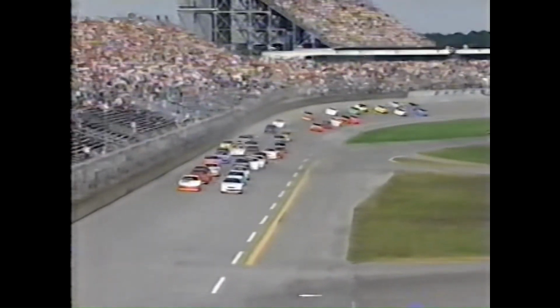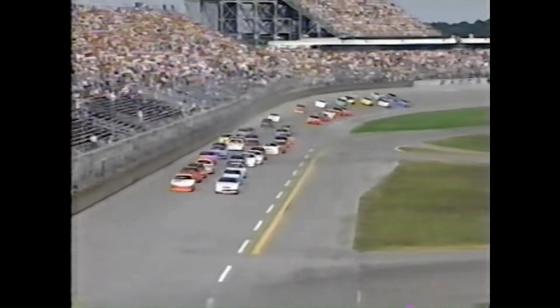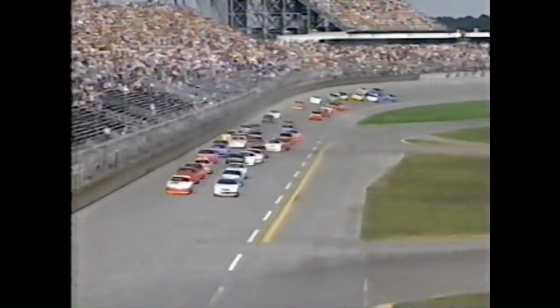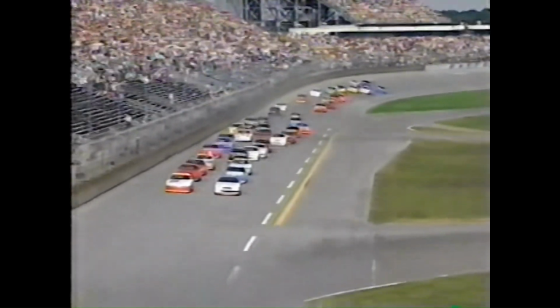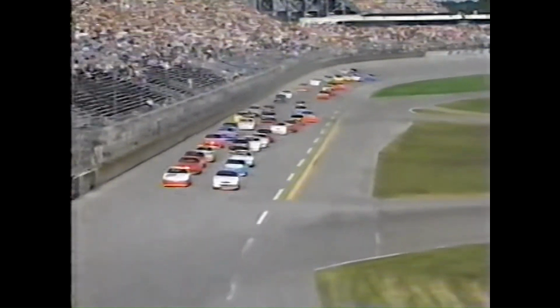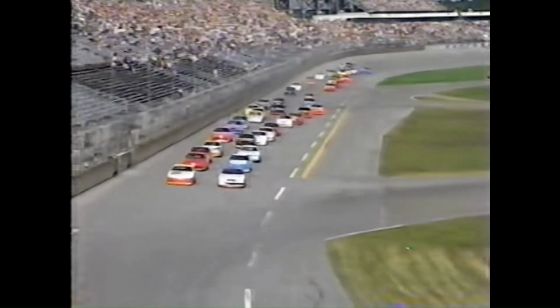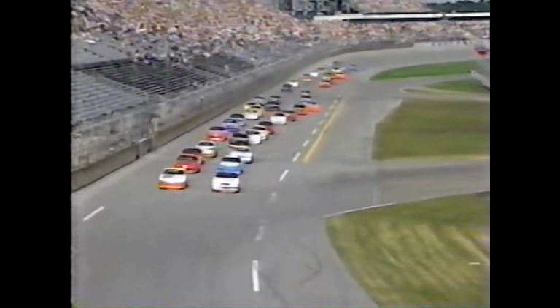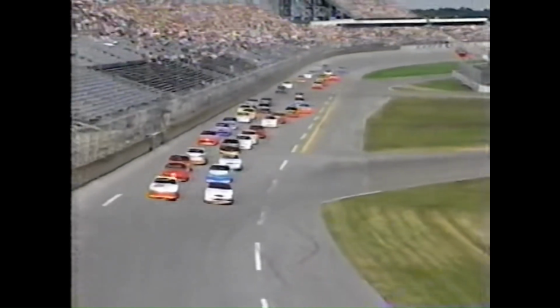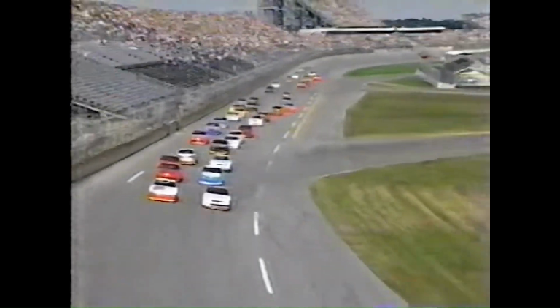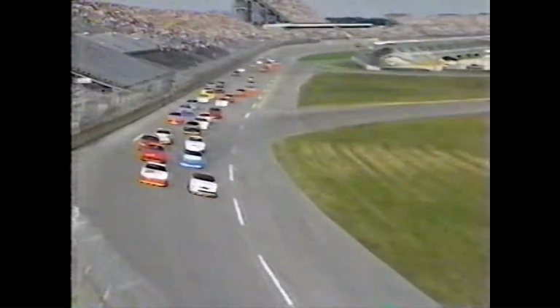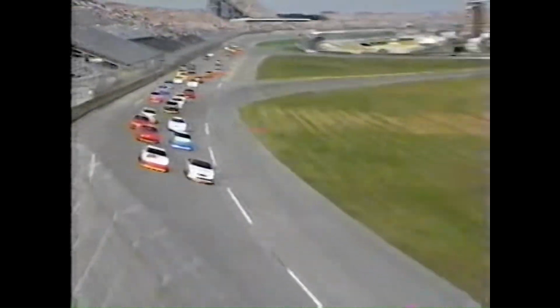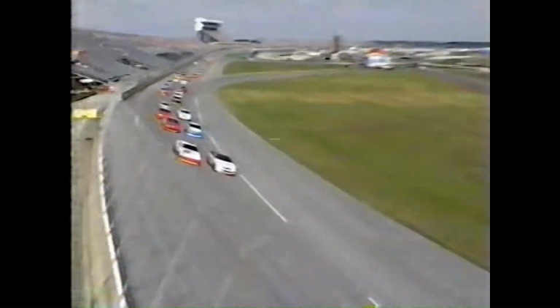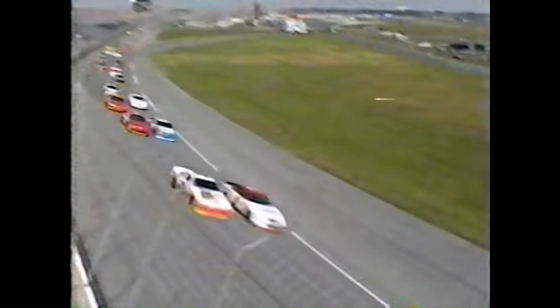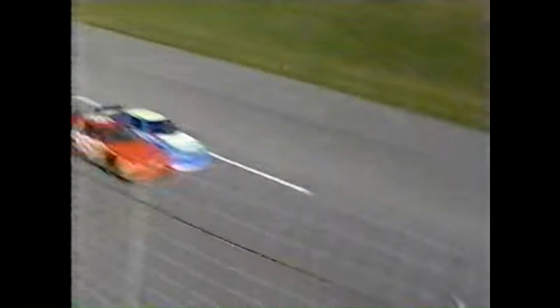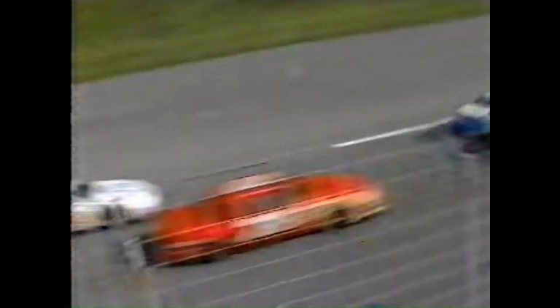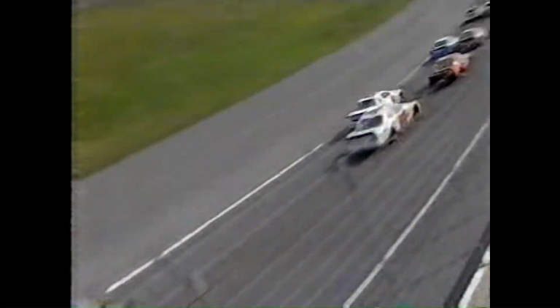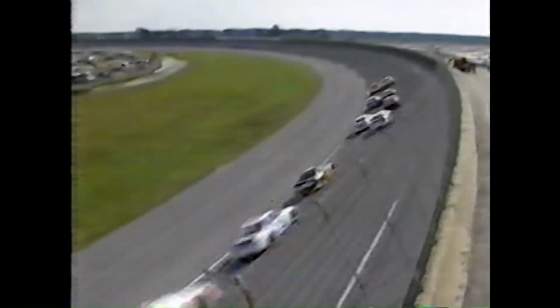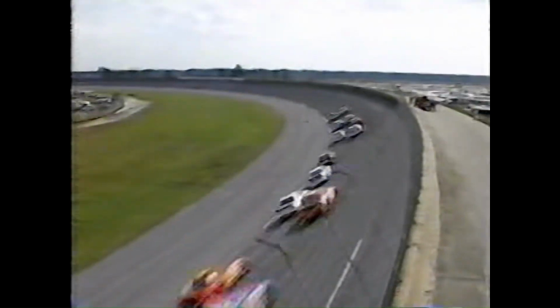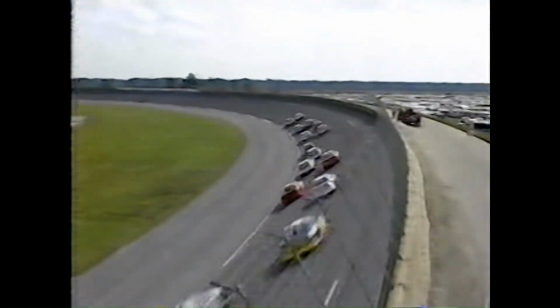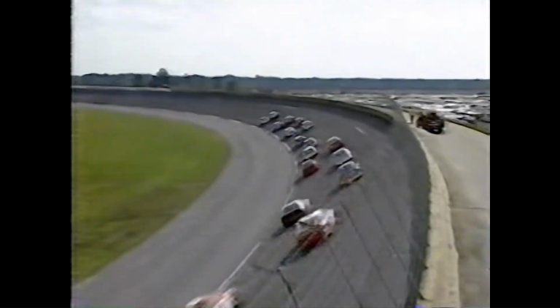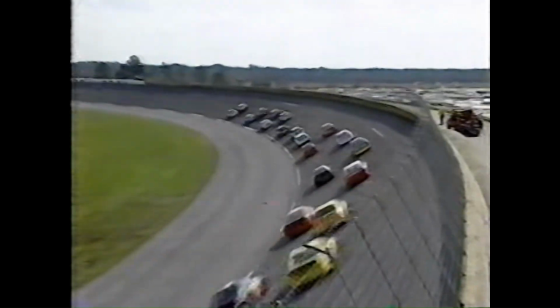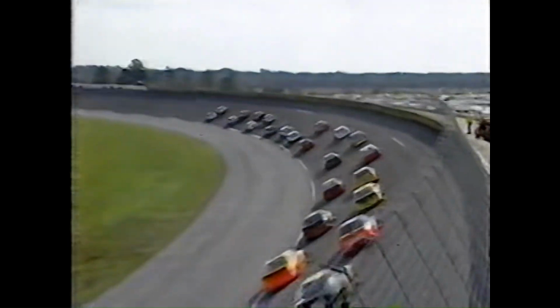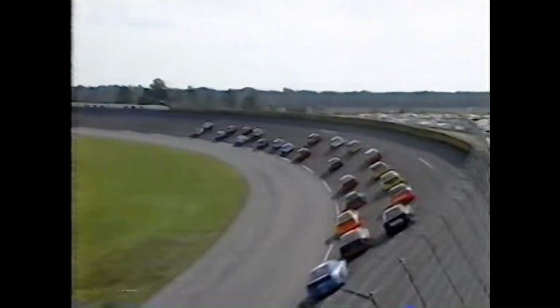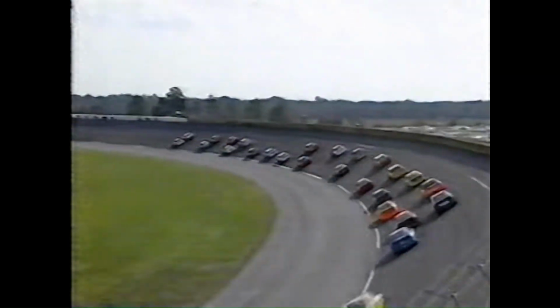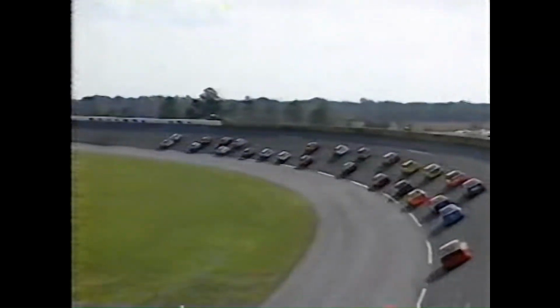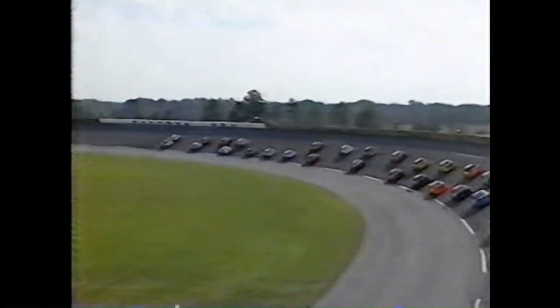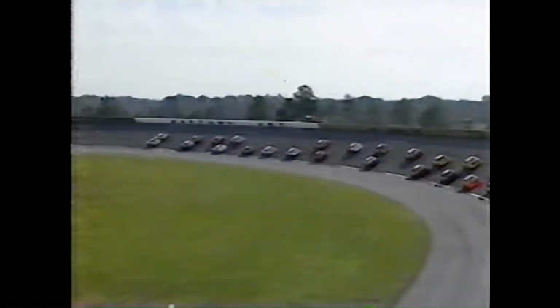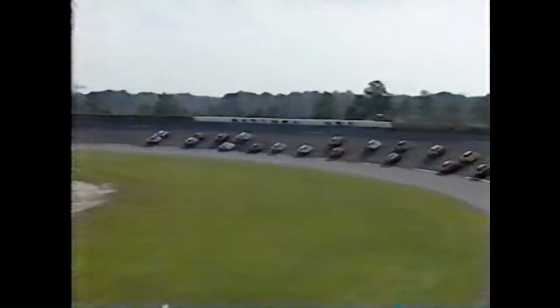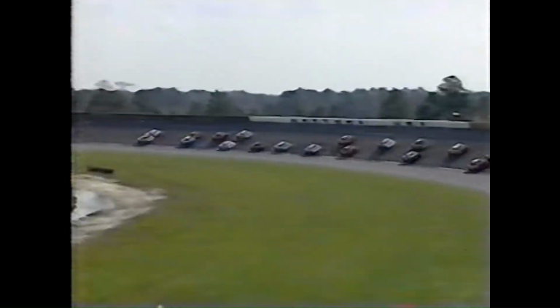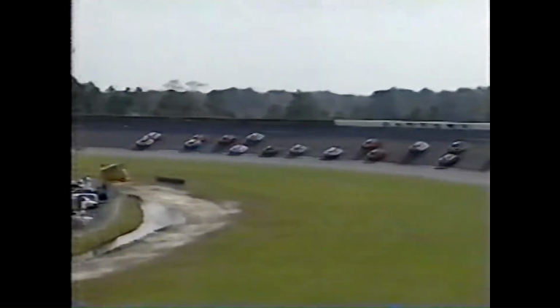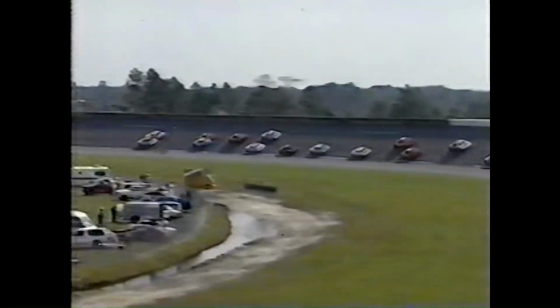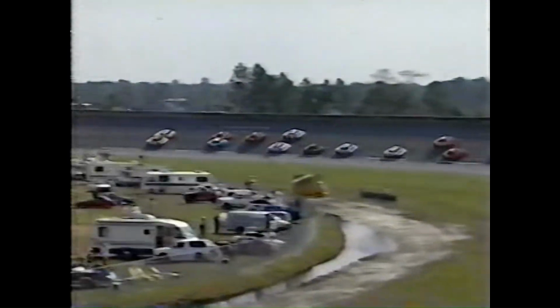With the restrictor plates, it takes them a while to get up their speed. When they start off of turn two, we might expect to see some of them start fanning out, maybe even see some three-abreast racing down the backstretch.